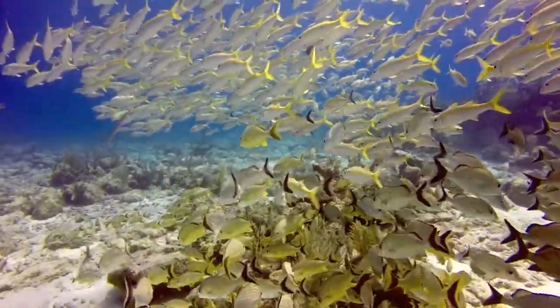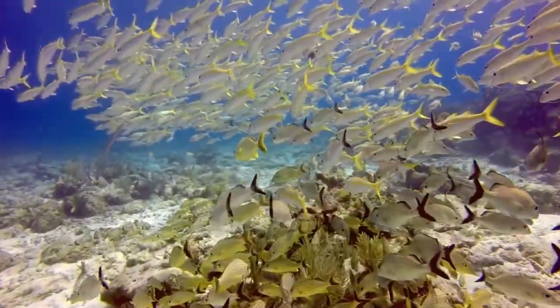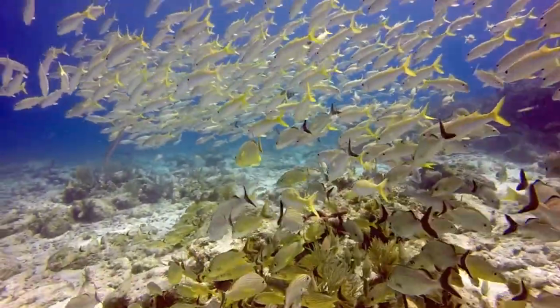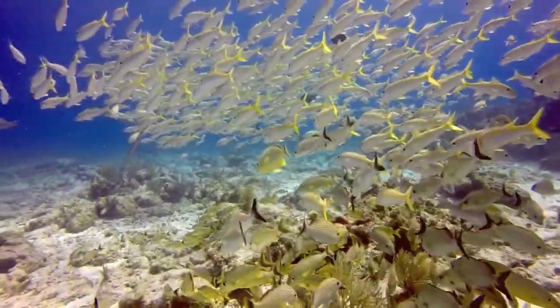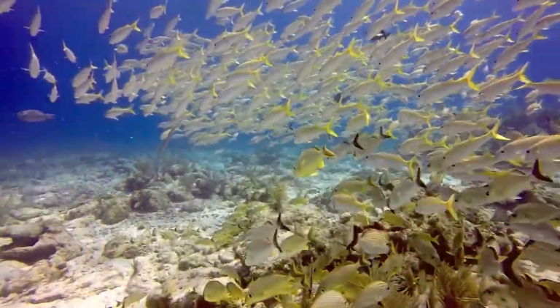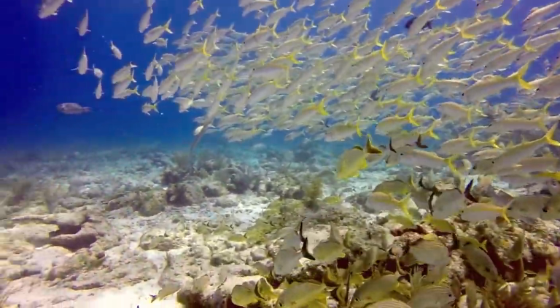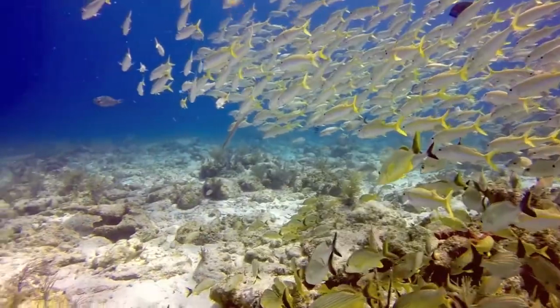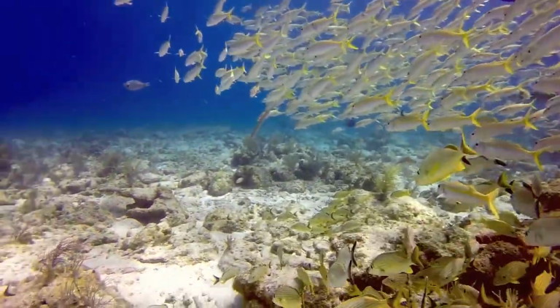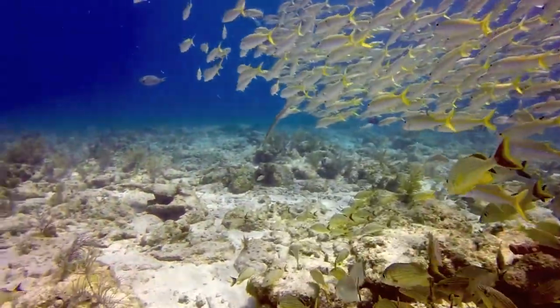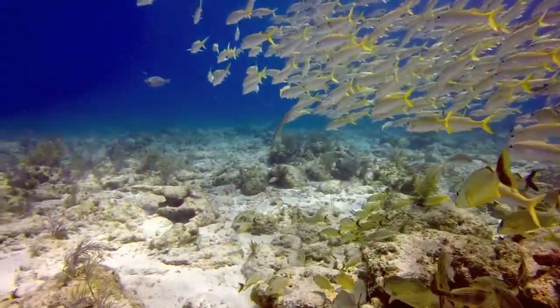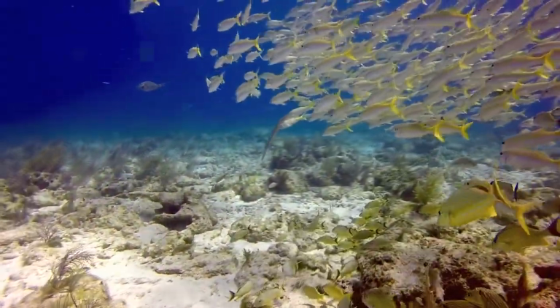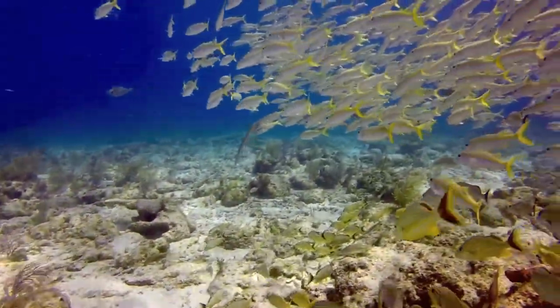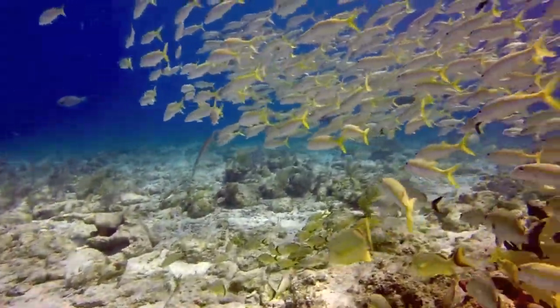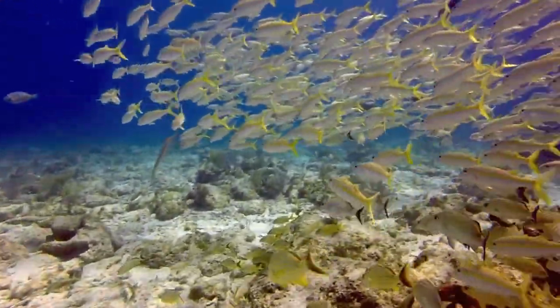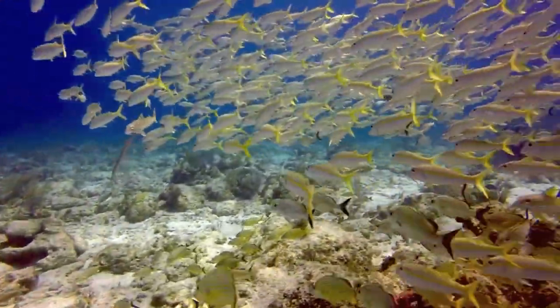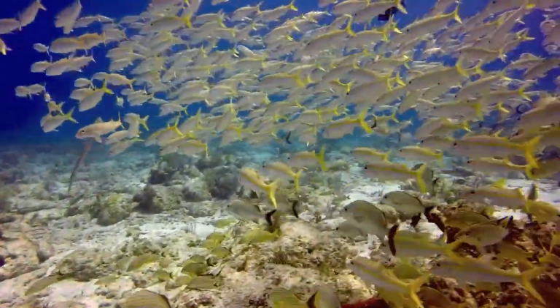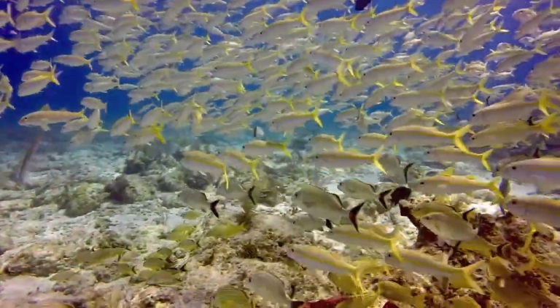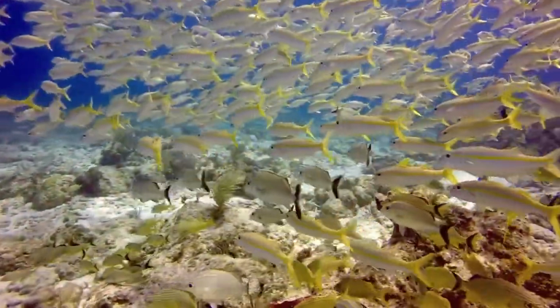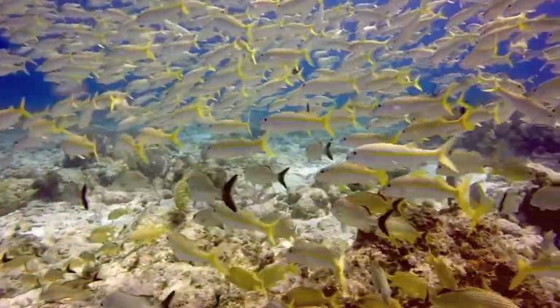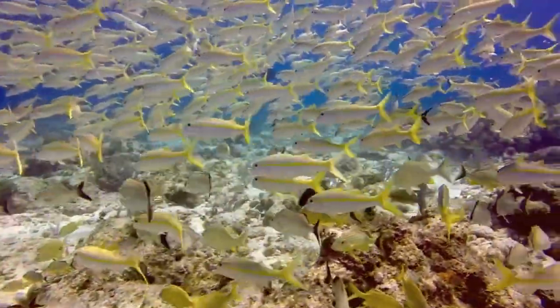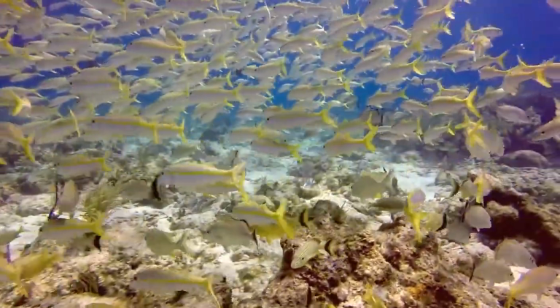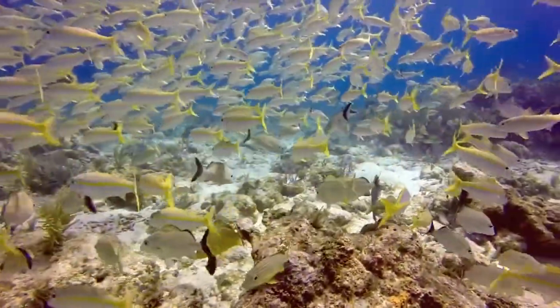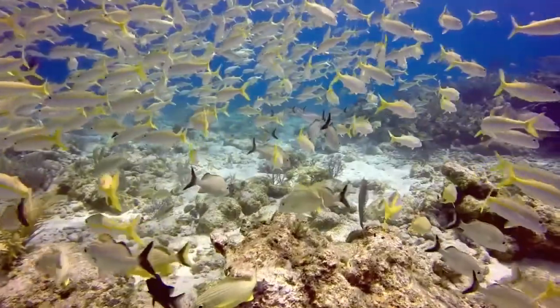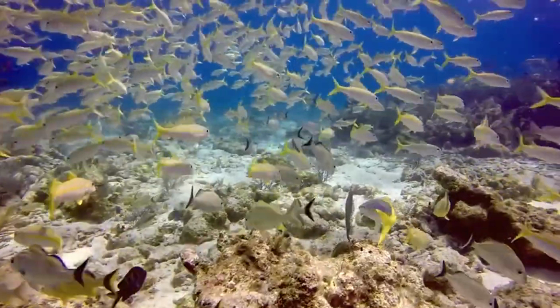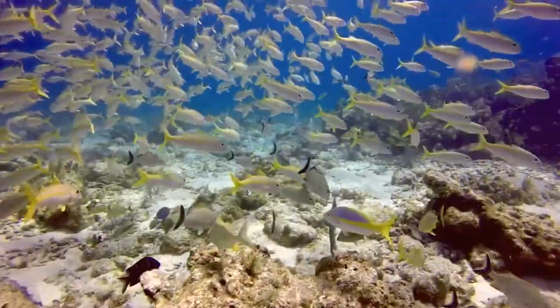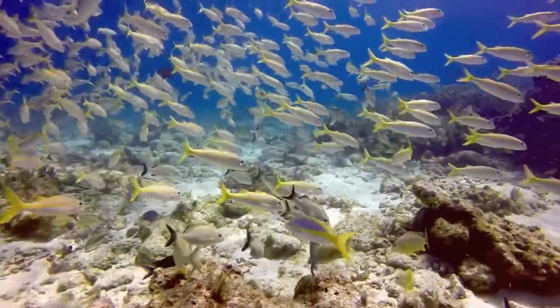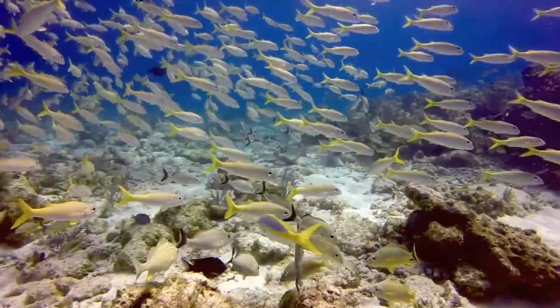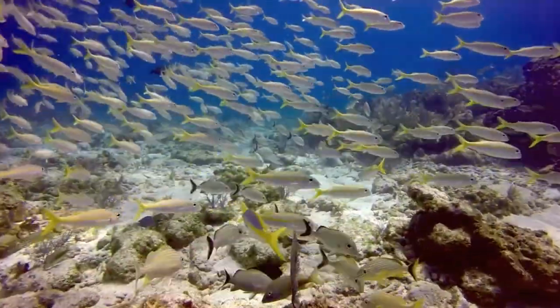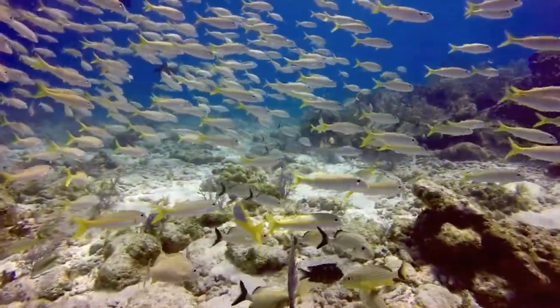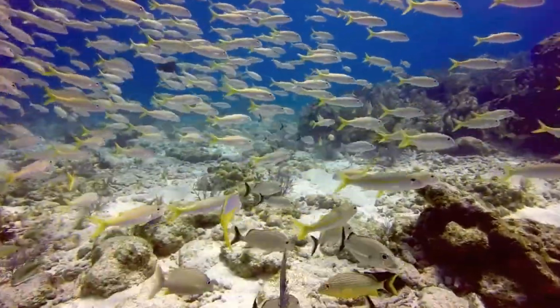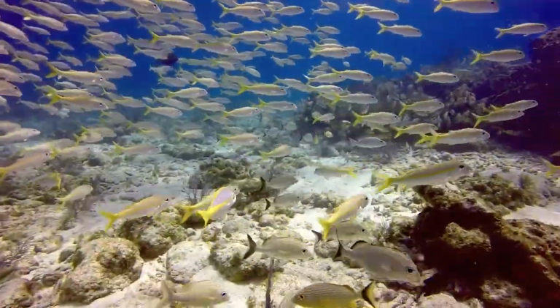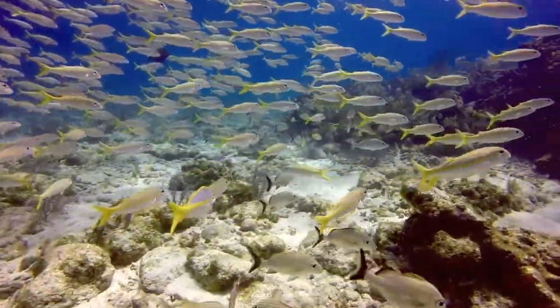Fish on the top are yellowtail snapper. They have a yellow stripe down the middle and a yellow tail — very tasty, found in restaurant venues throughout the Keys.